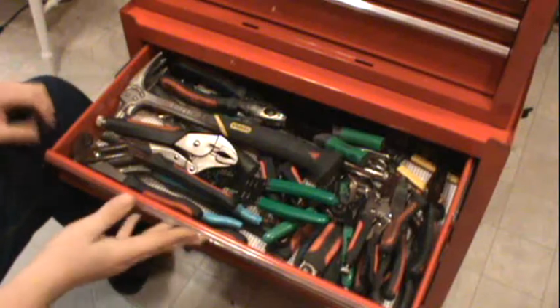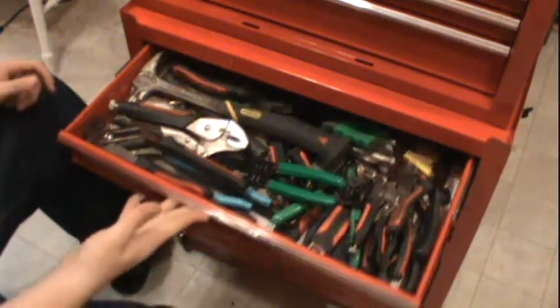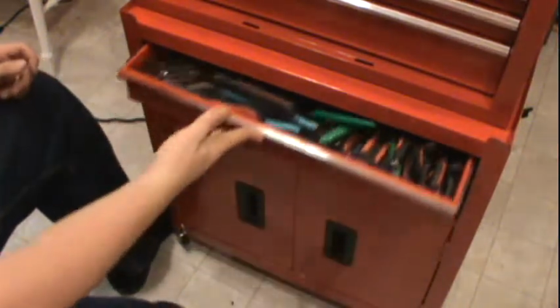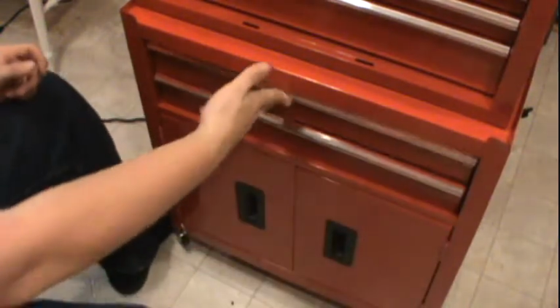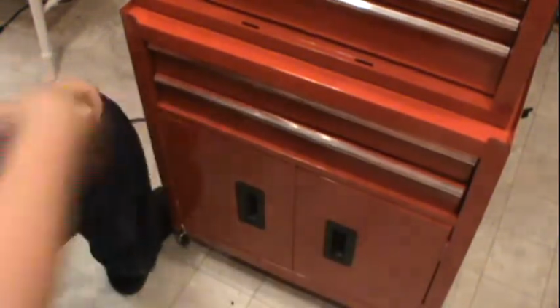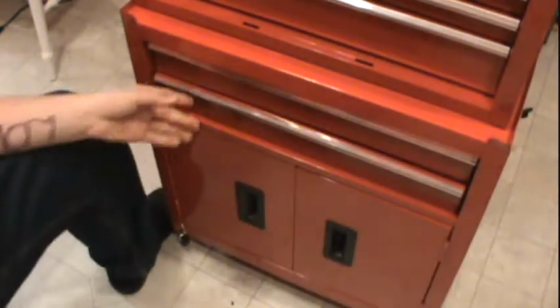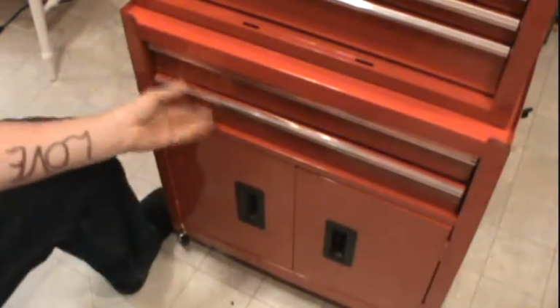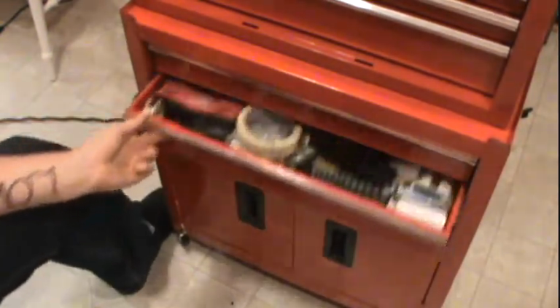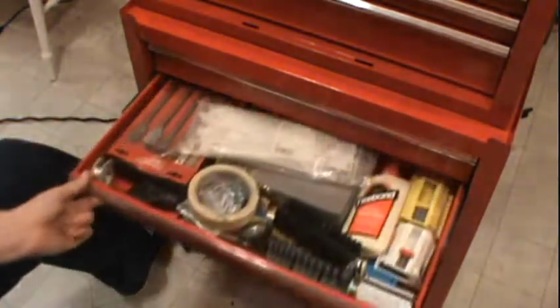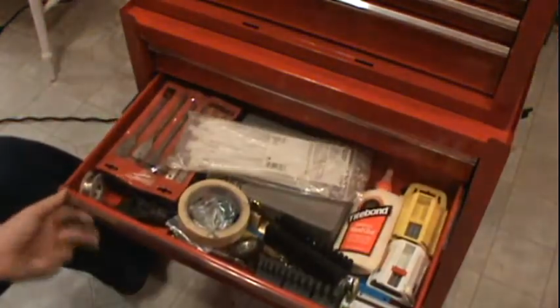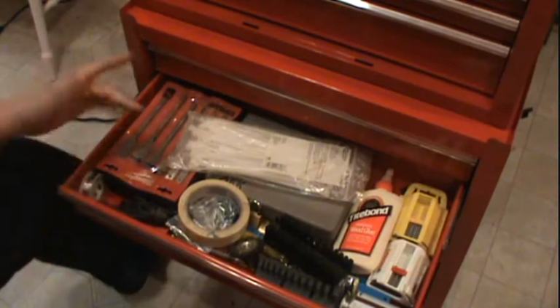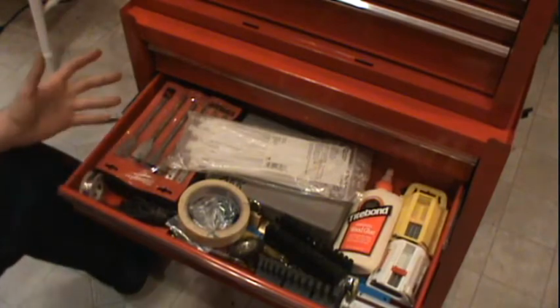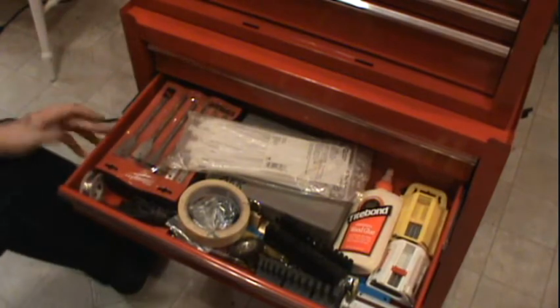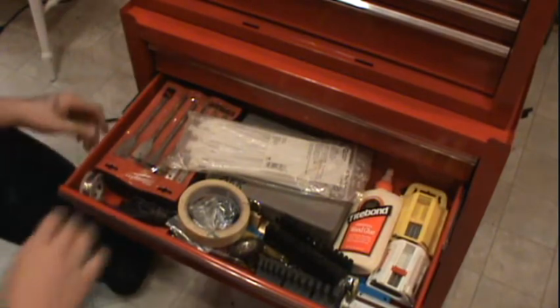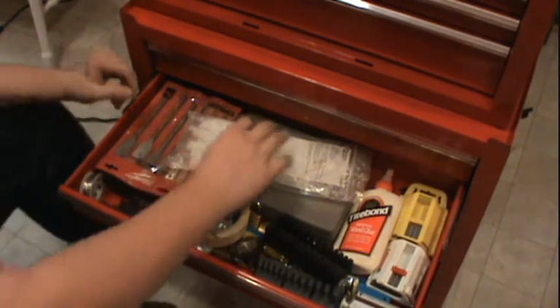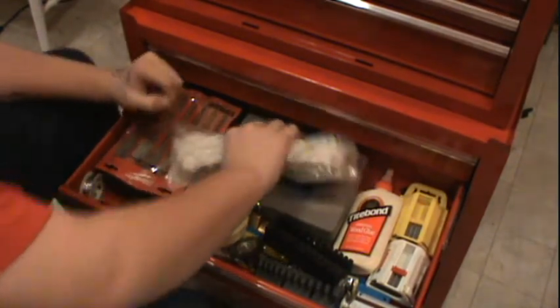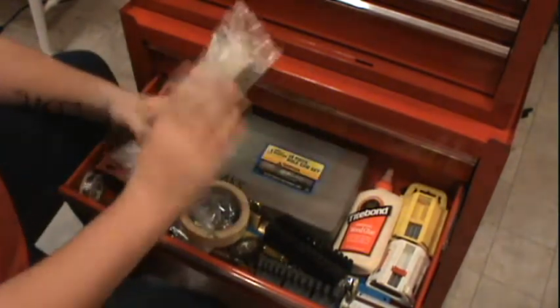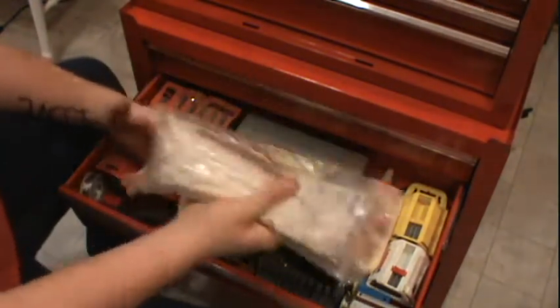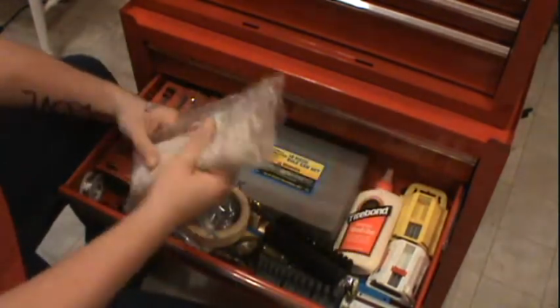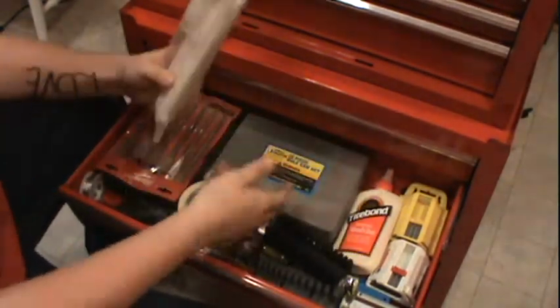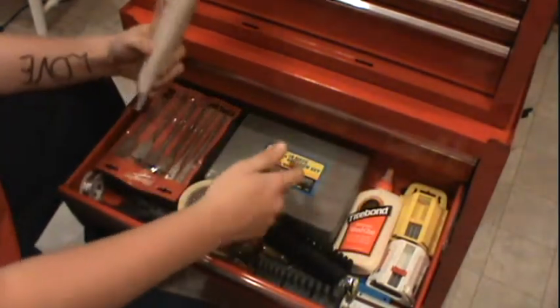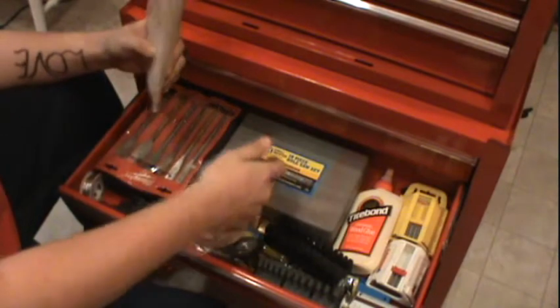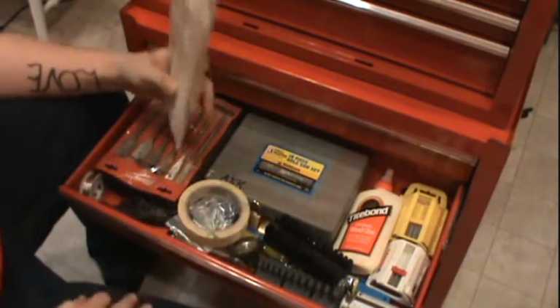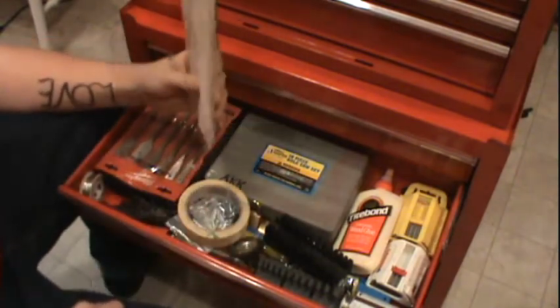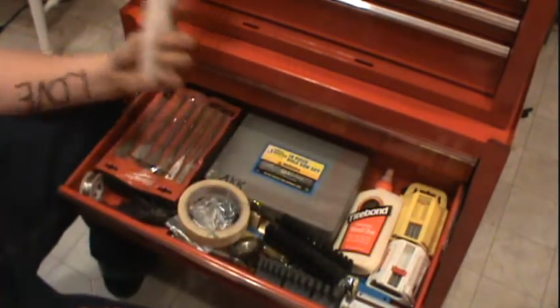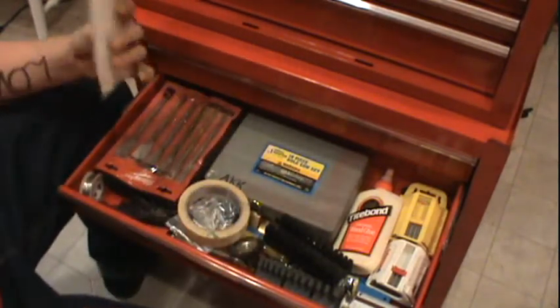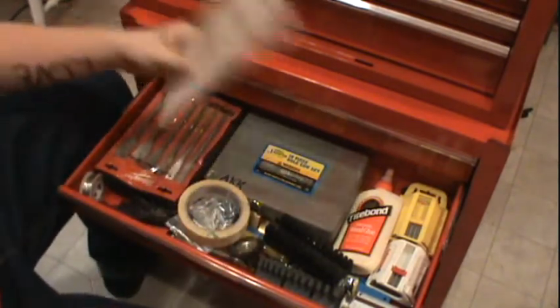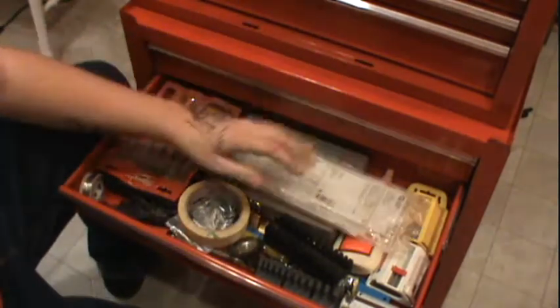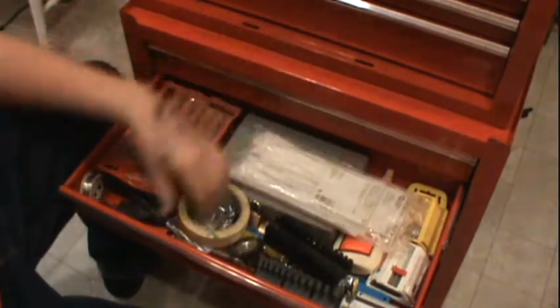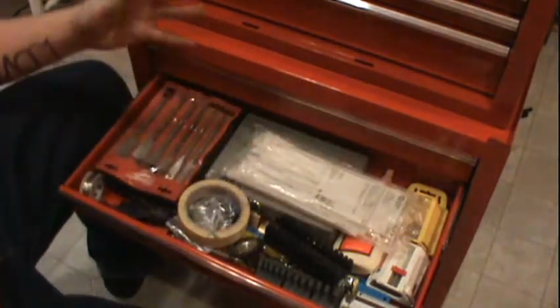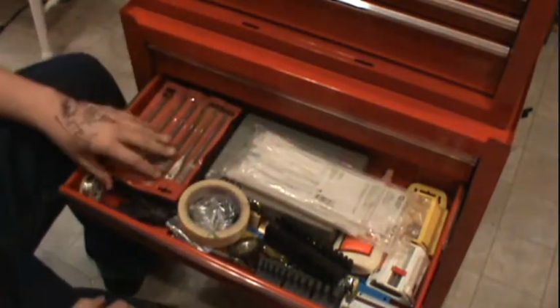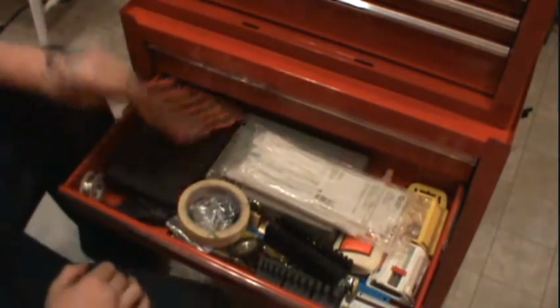Go ahead and close this up and move on to the next drawer. This drawer here, this is just the shit drawer. I've got some wire ties, I've got this gate piece of shit, Drill Master, 18-hole saw set, piece of shit, Harbor Crate.